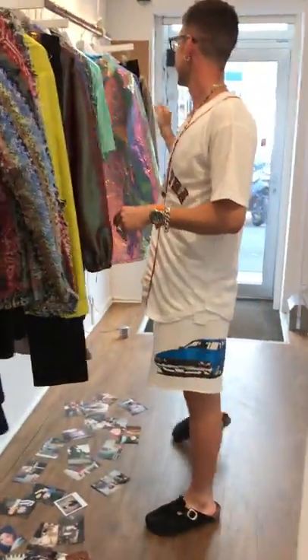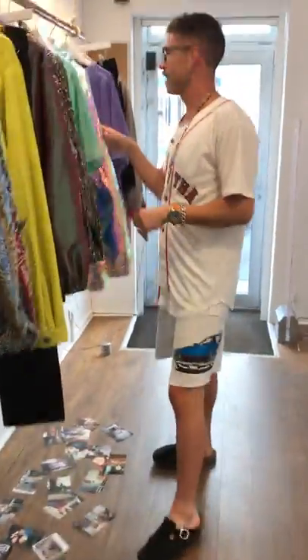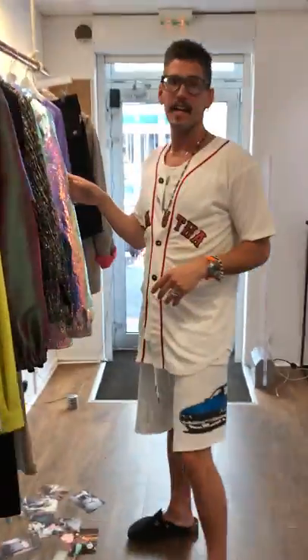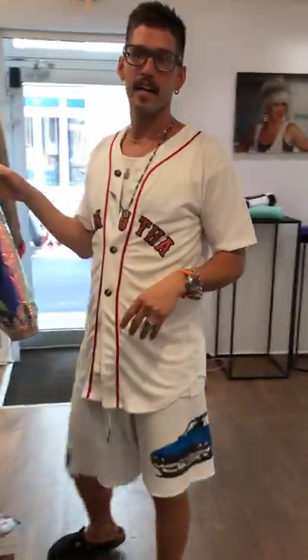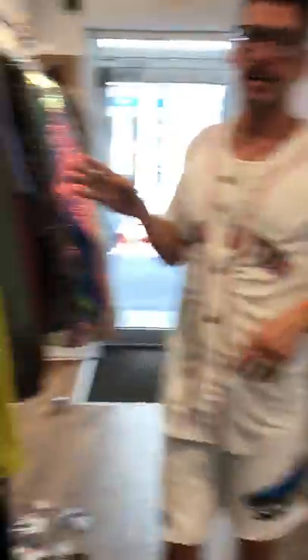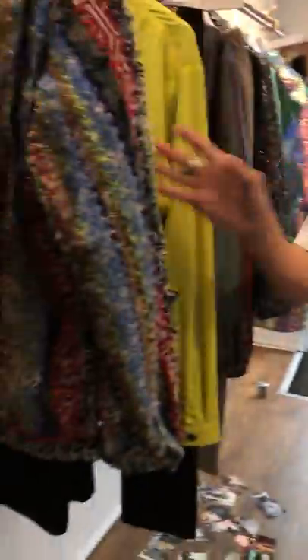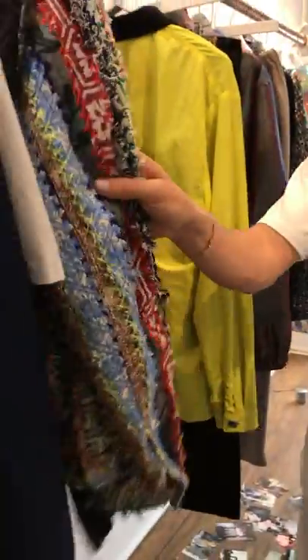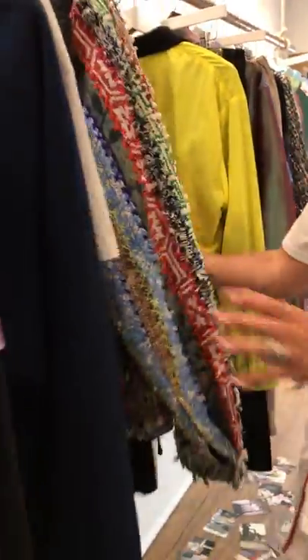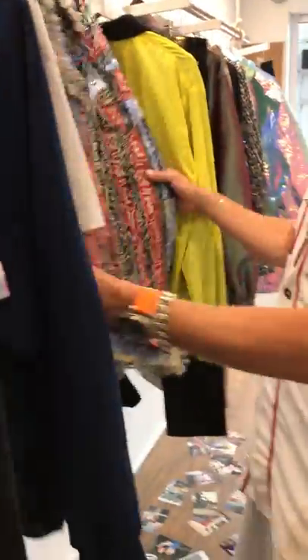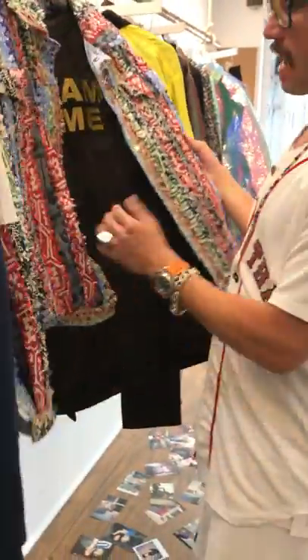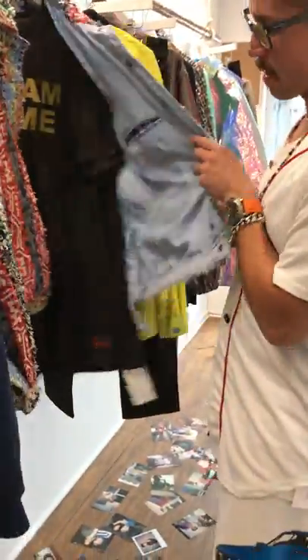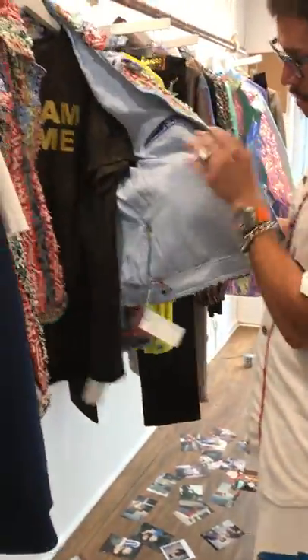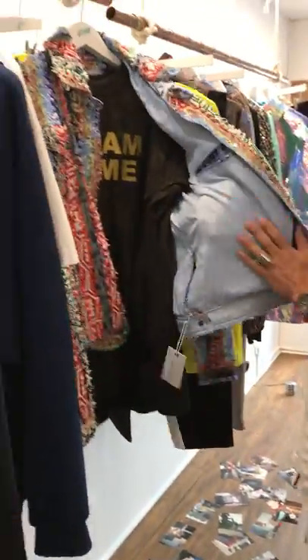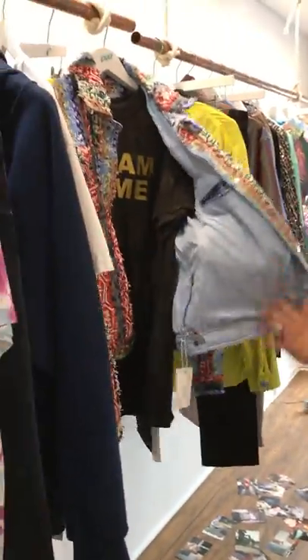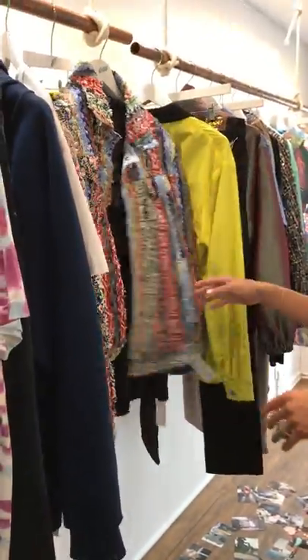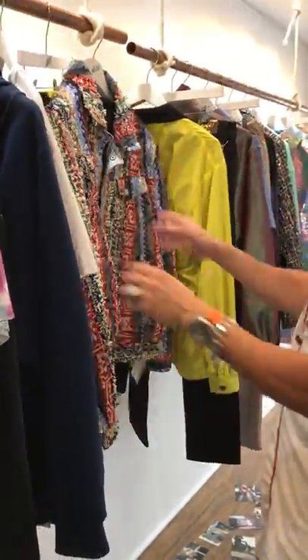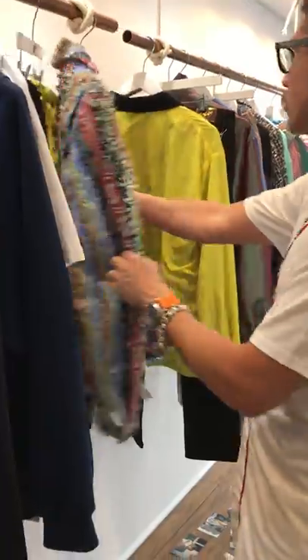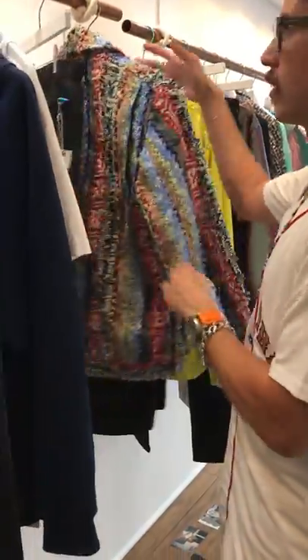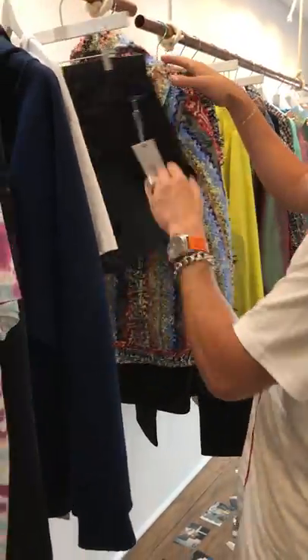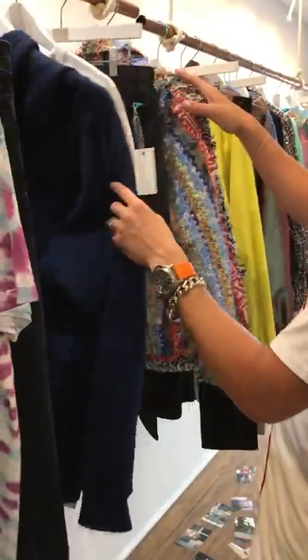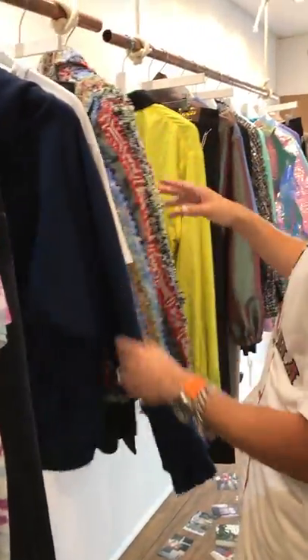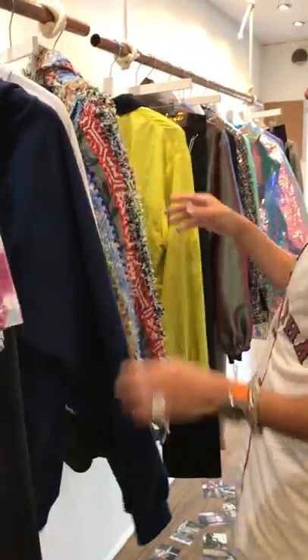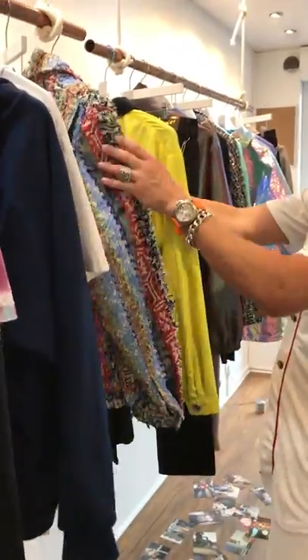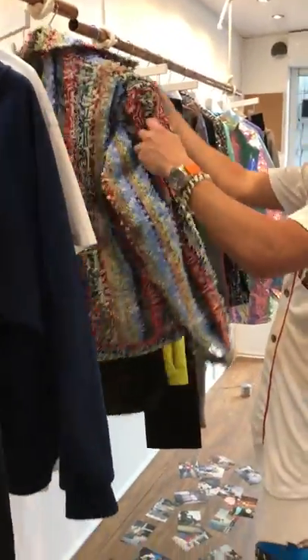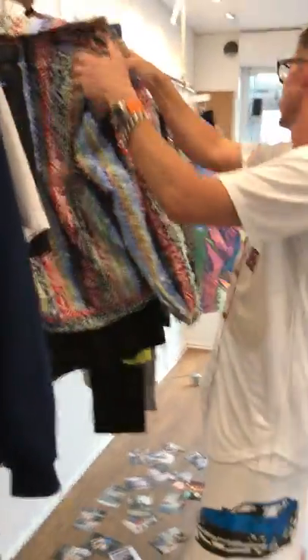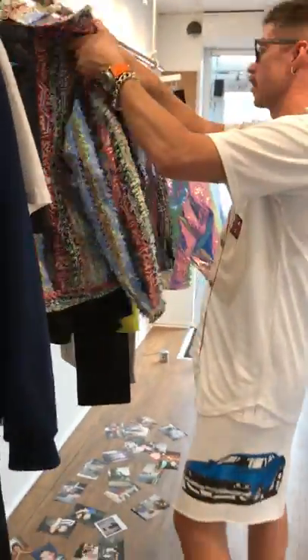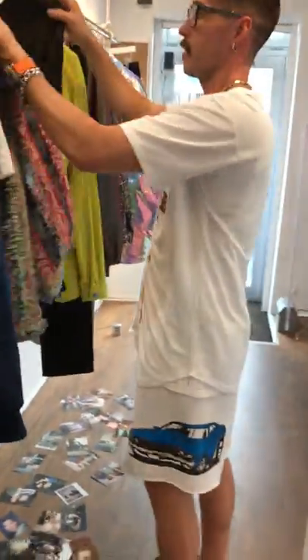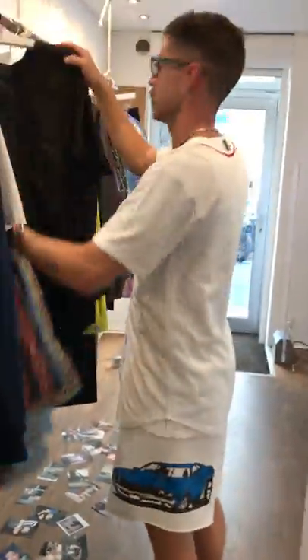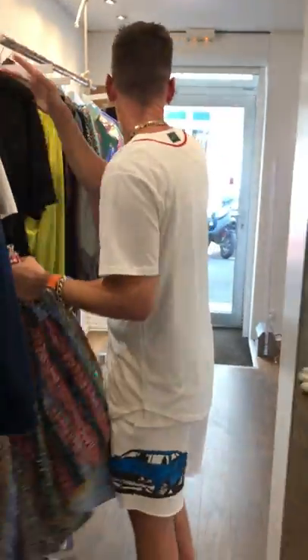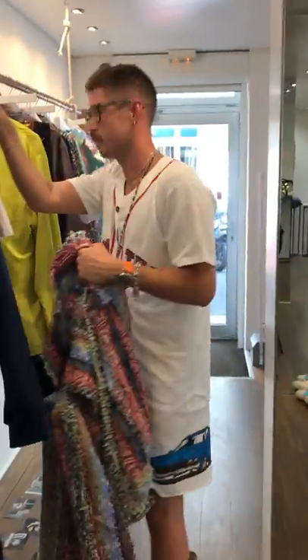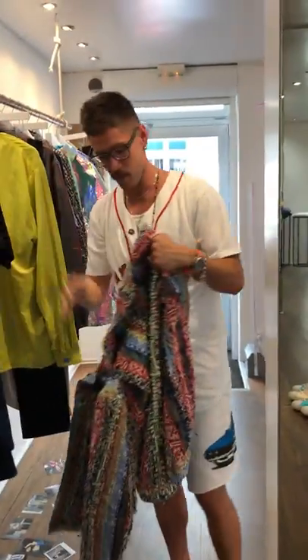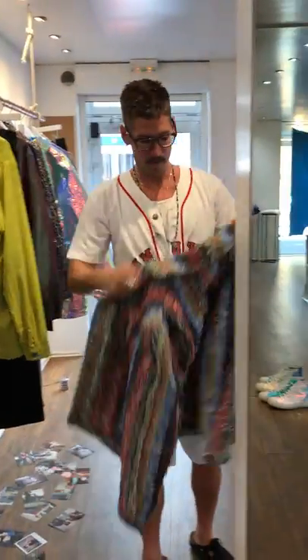How about this jacket though? This right here — $11.95, great price. The most beautiful copper lining in the world. Oh, I want to see it on. It's going to cost you extra. No it's not — the price just went up for you.